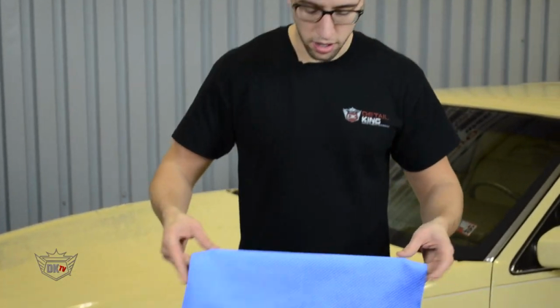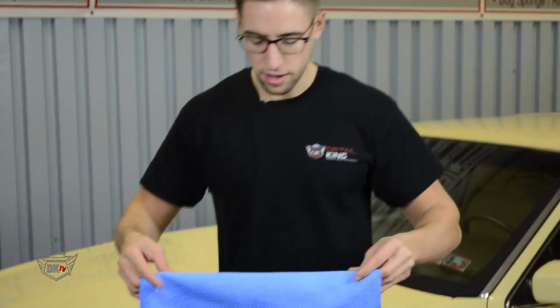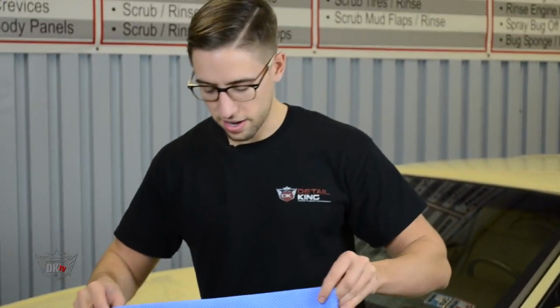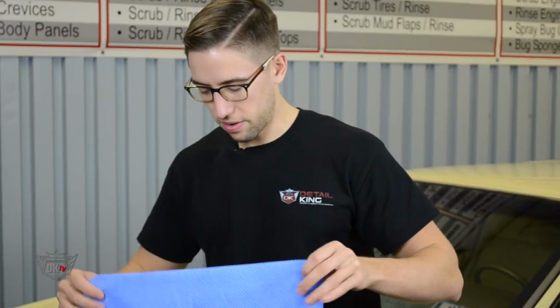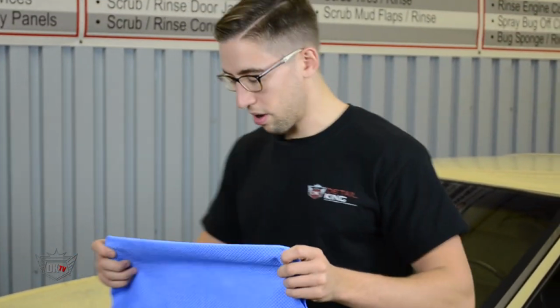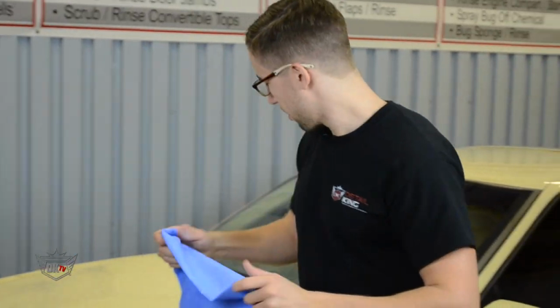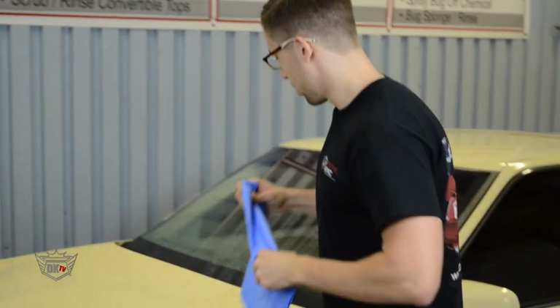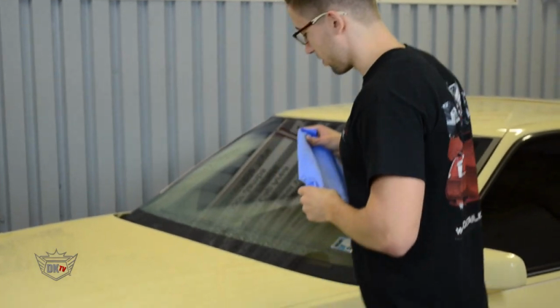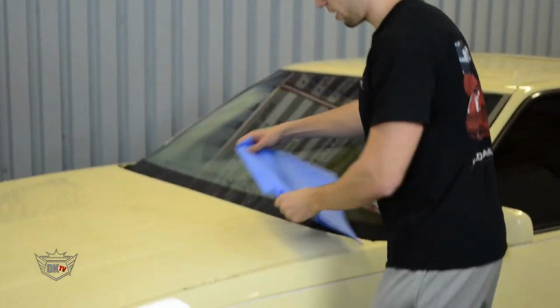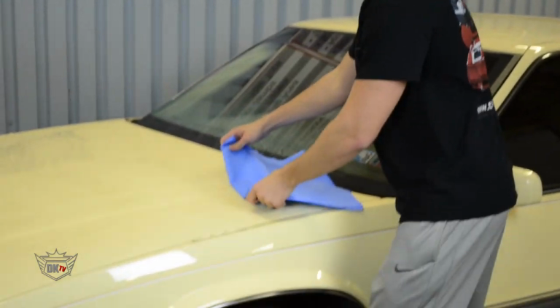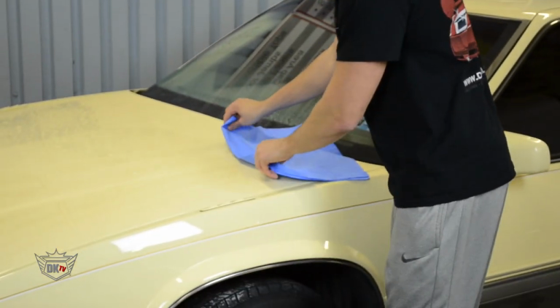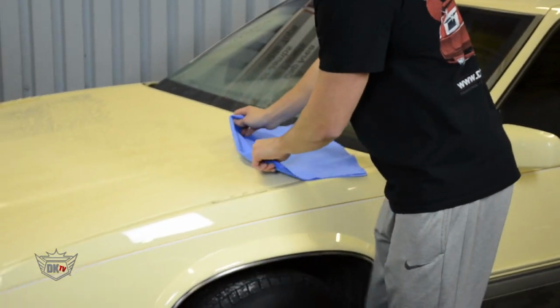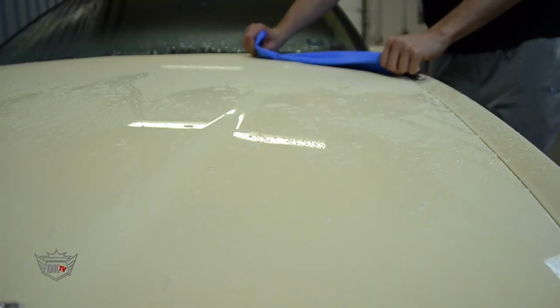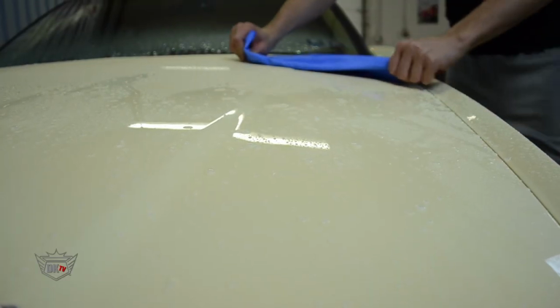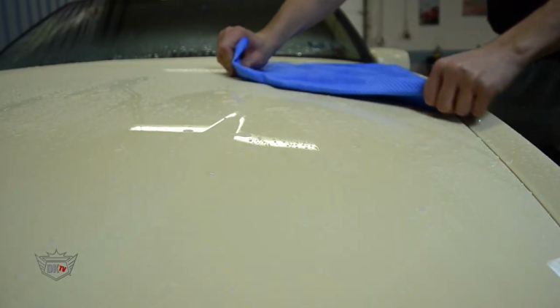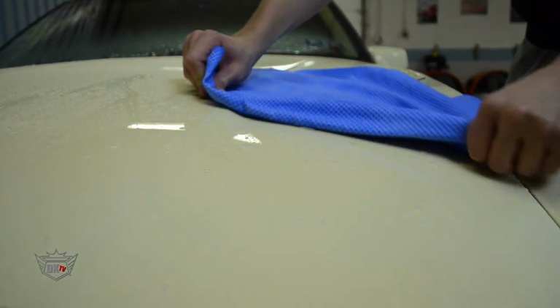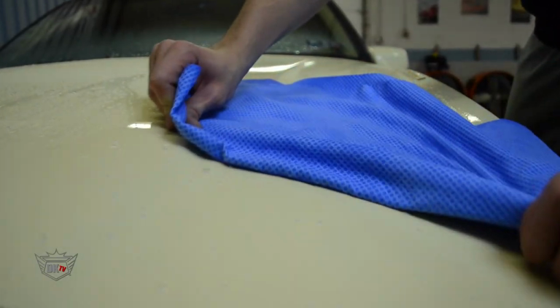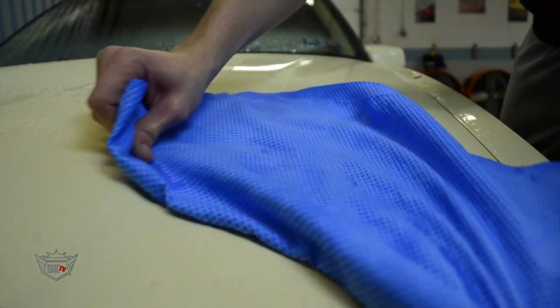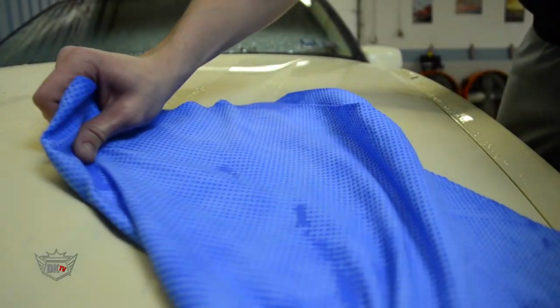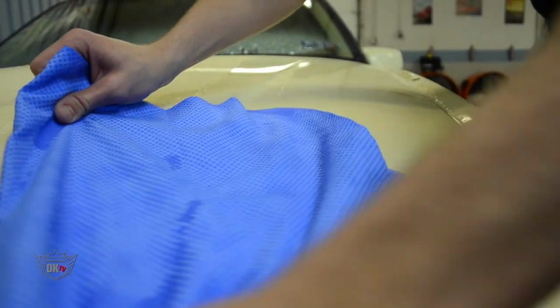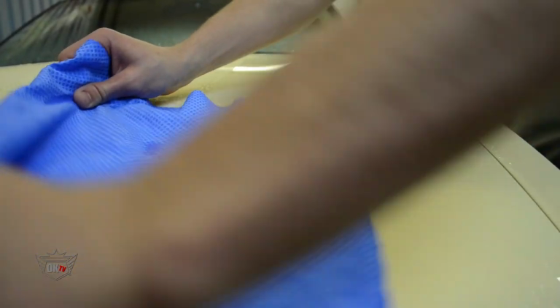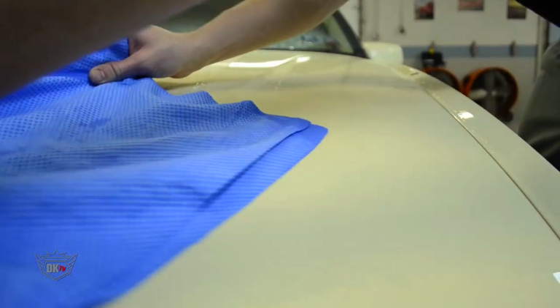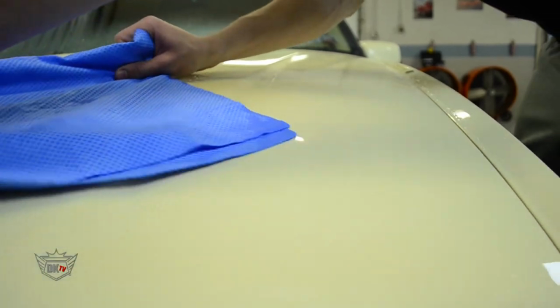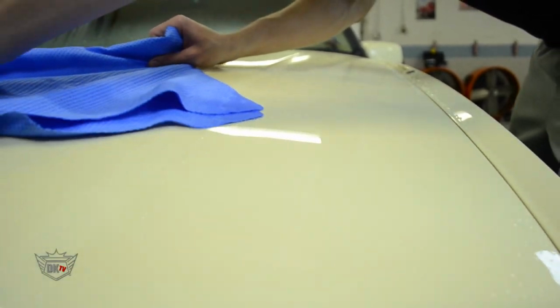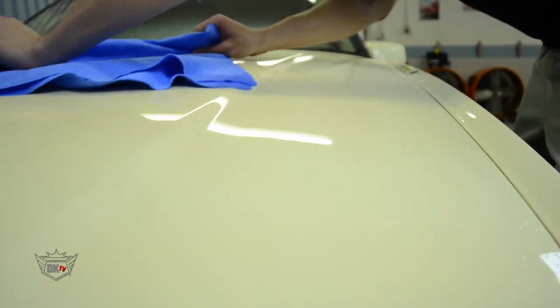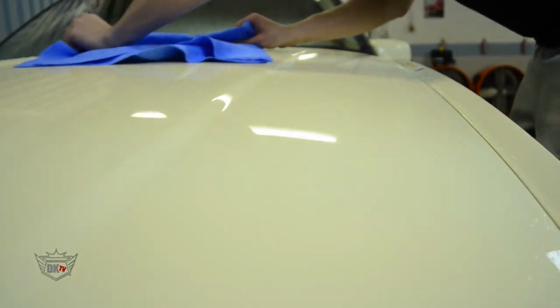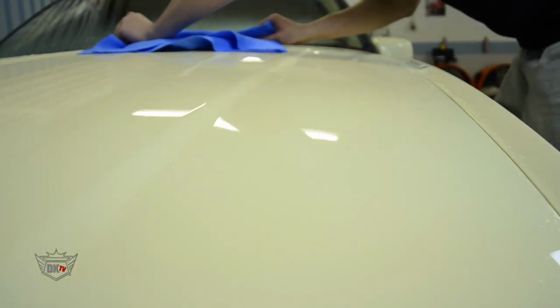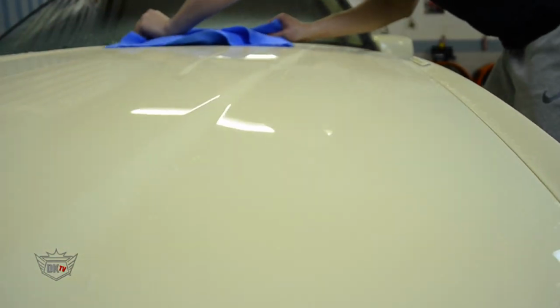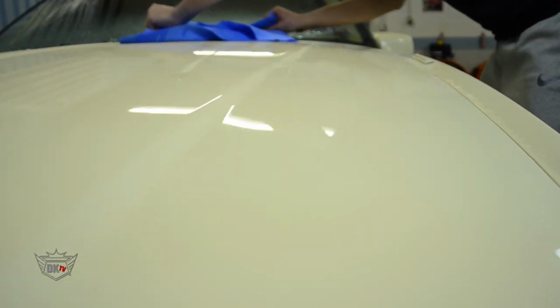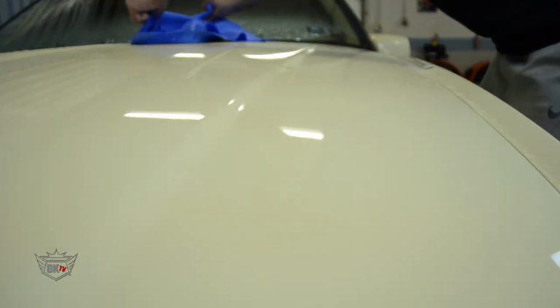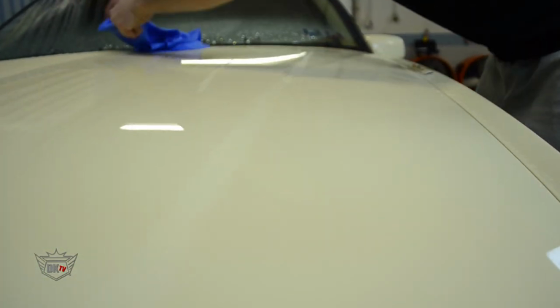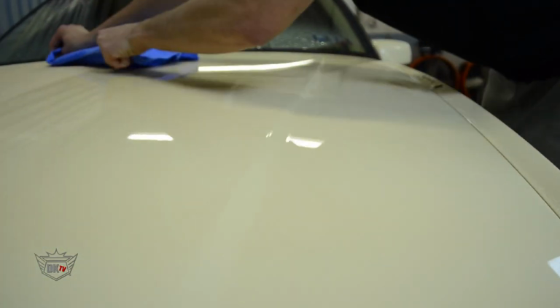As I take it over to the car here, you can see that it easily glides along the vehicle surface and quickly absorbs all that water.